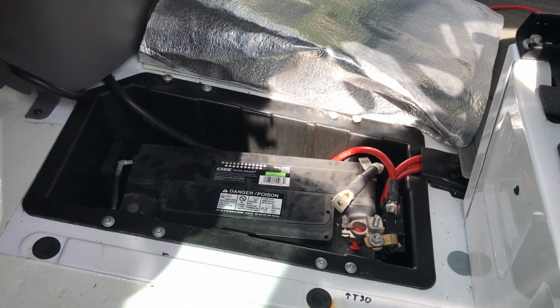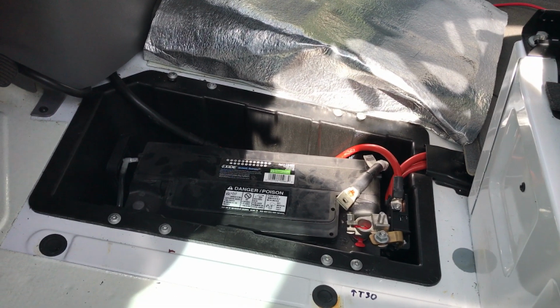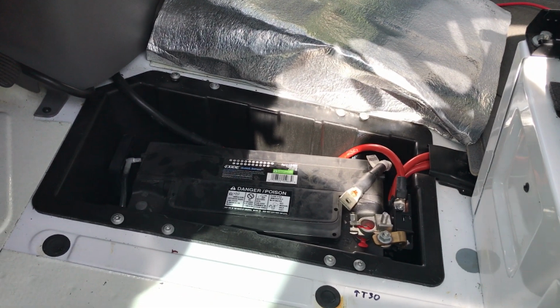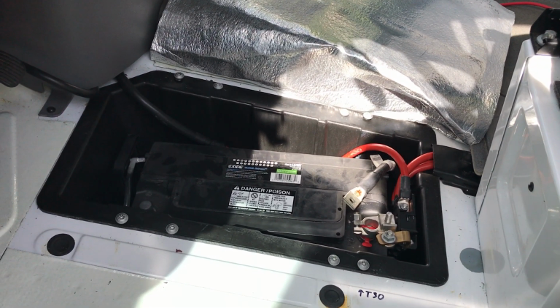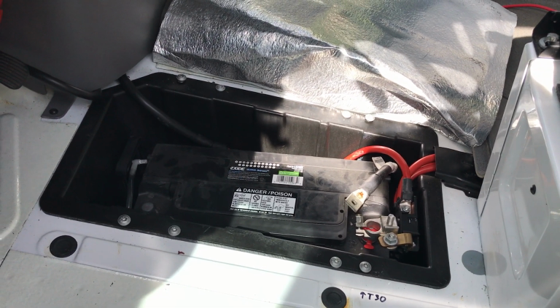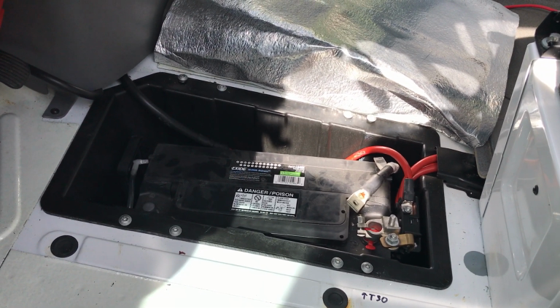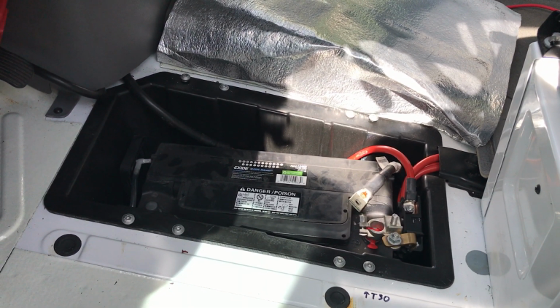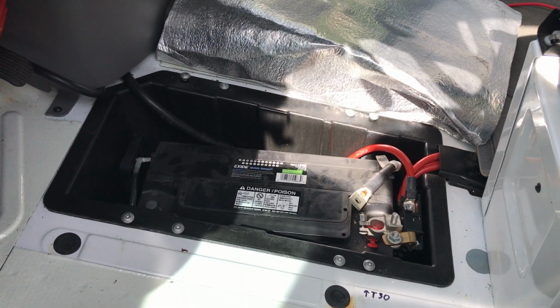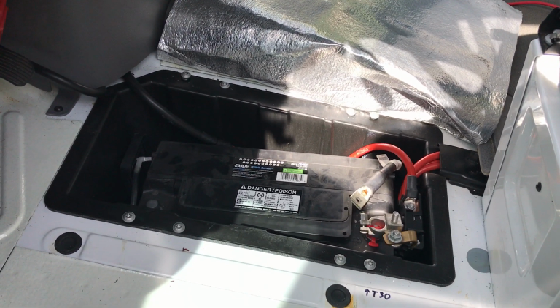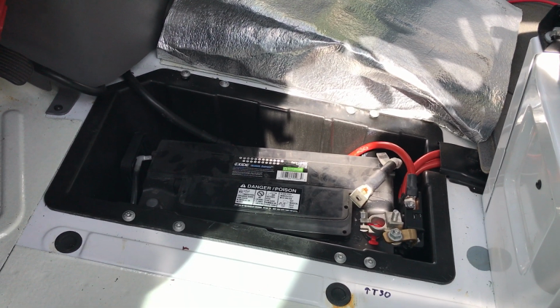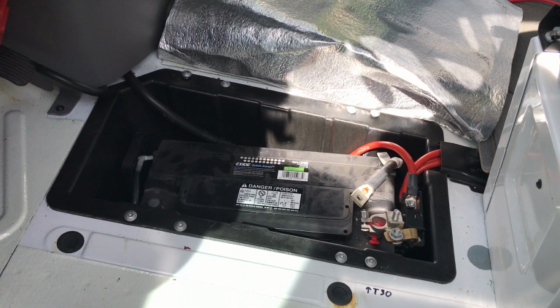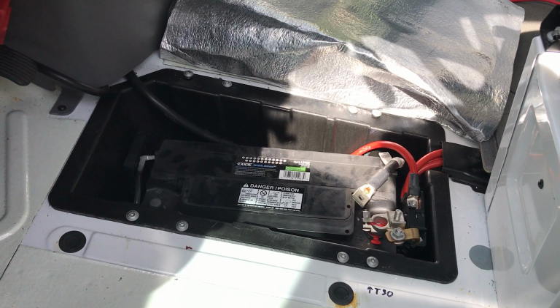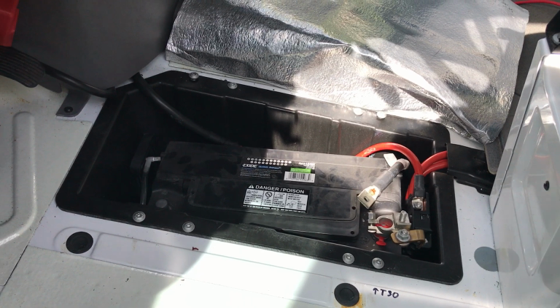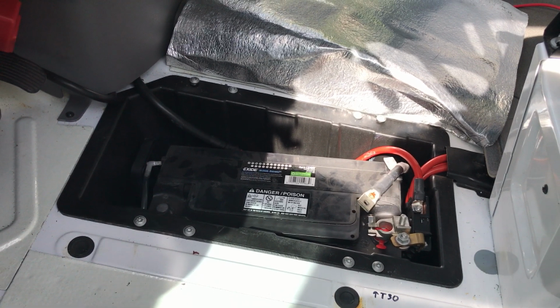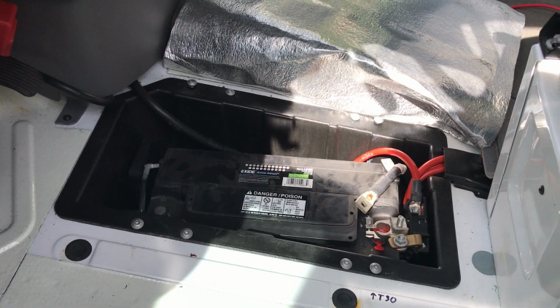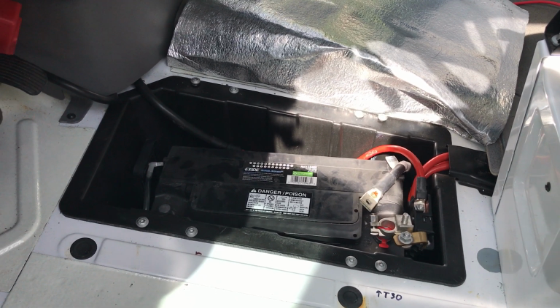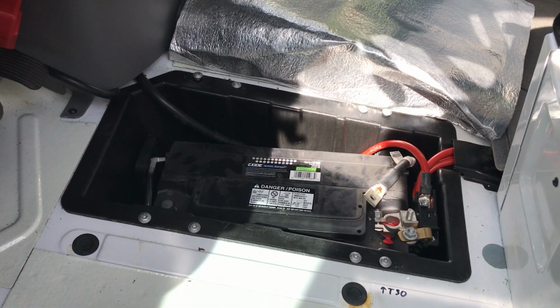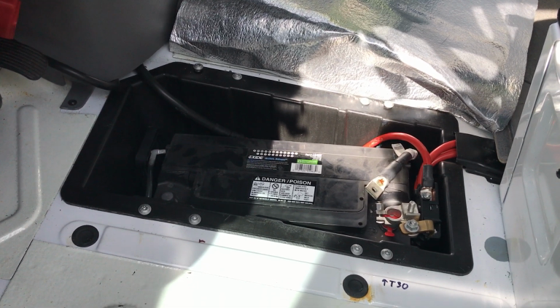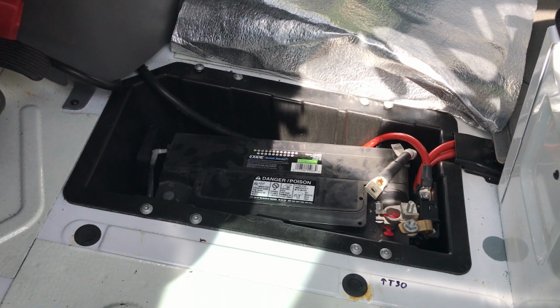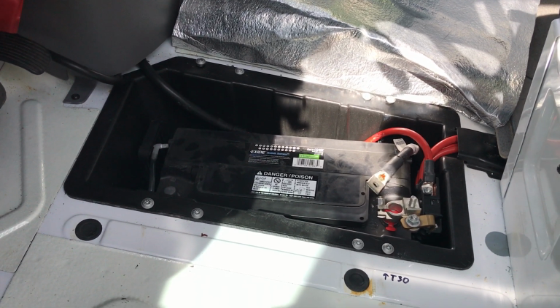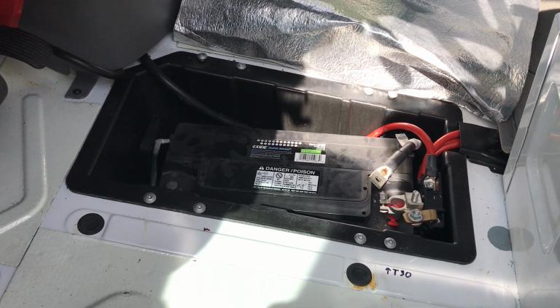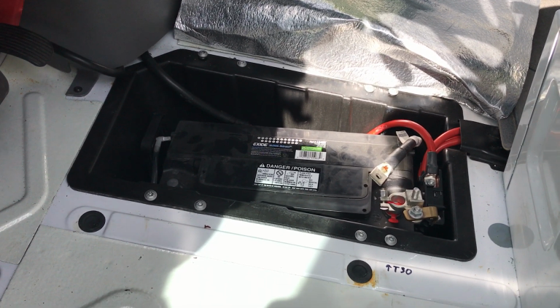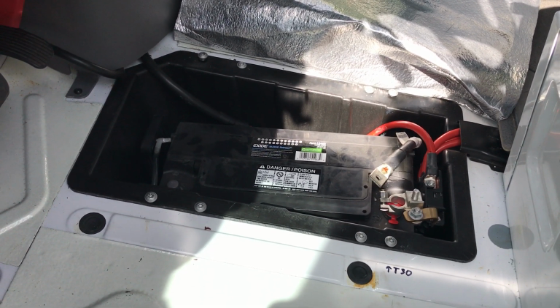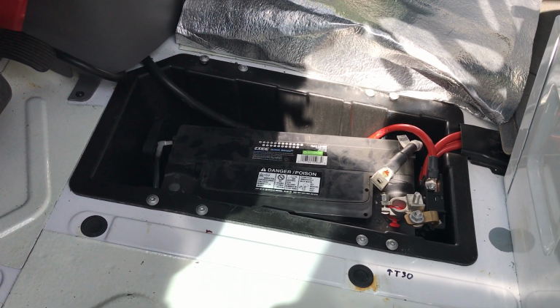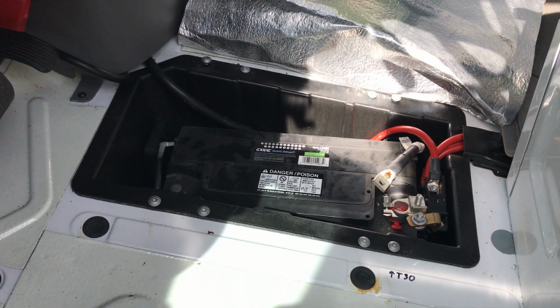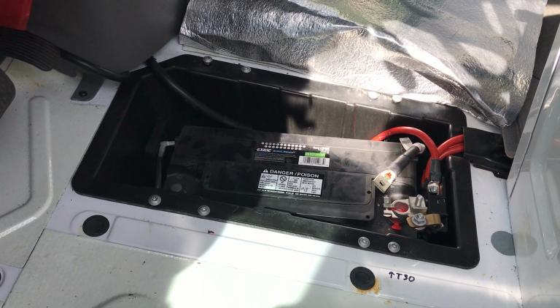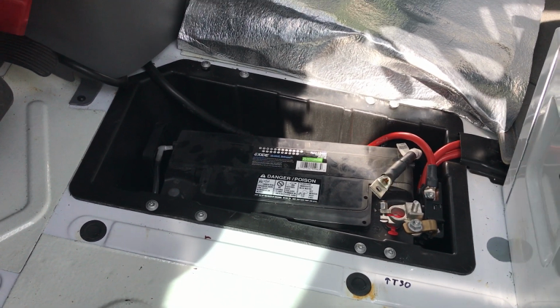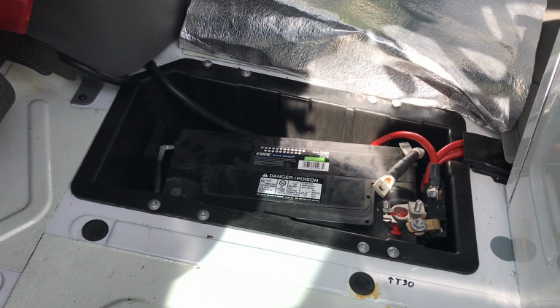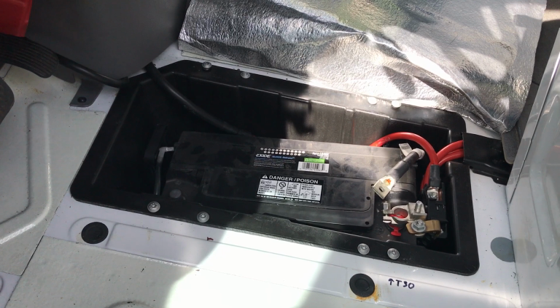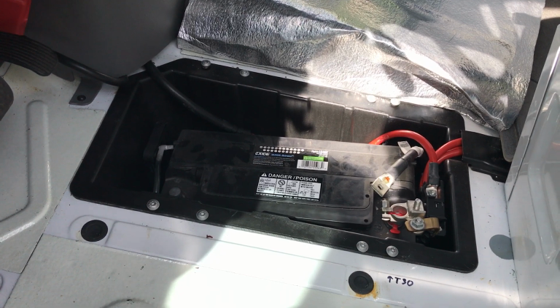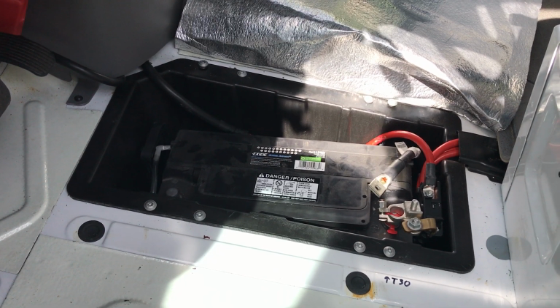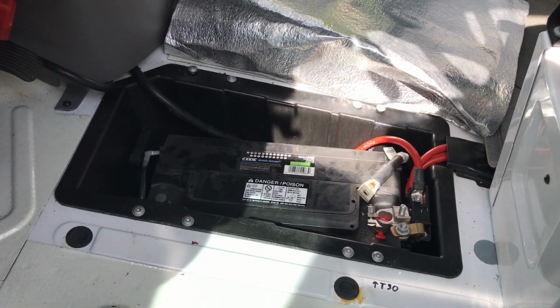I will post up in a second as to whether this worked or not. My understanding is that there may be some code issues once I plug everything back in and try to turn it on. So we'll see how that goes.